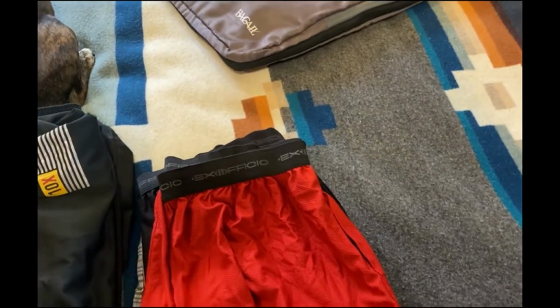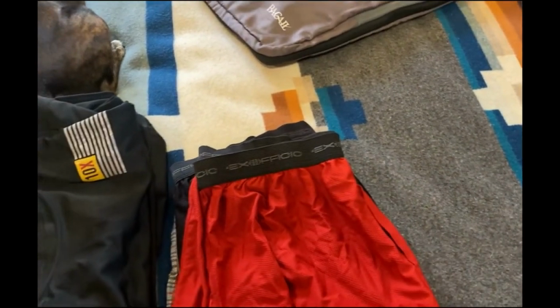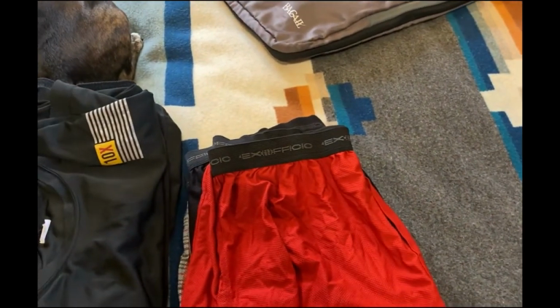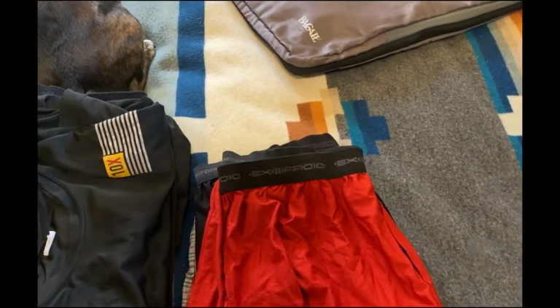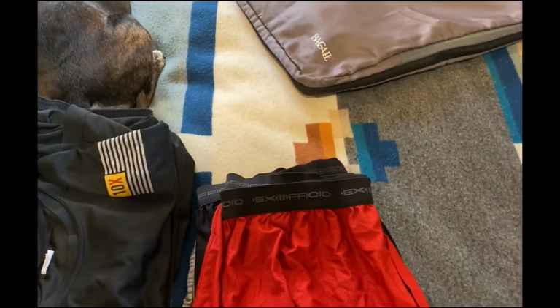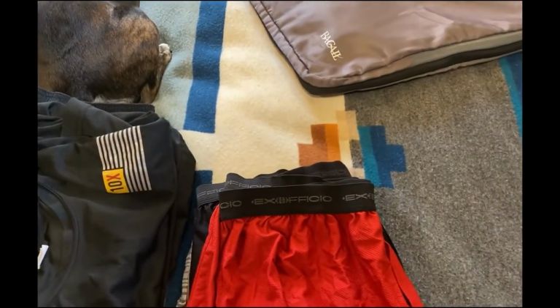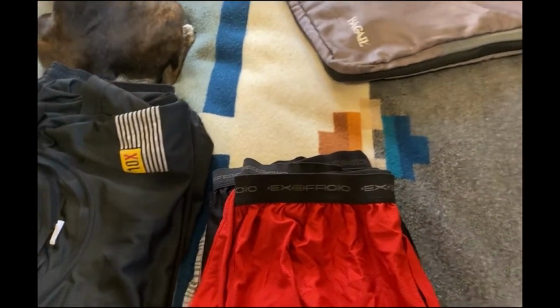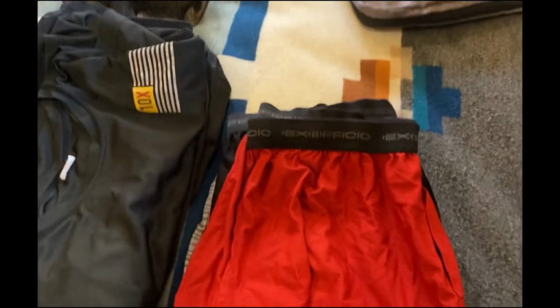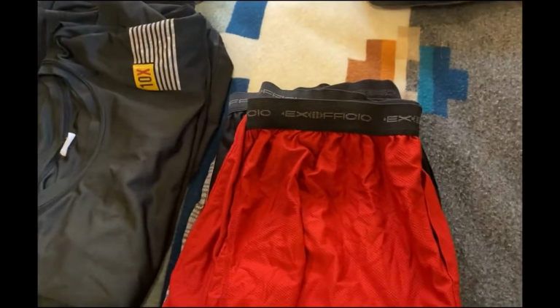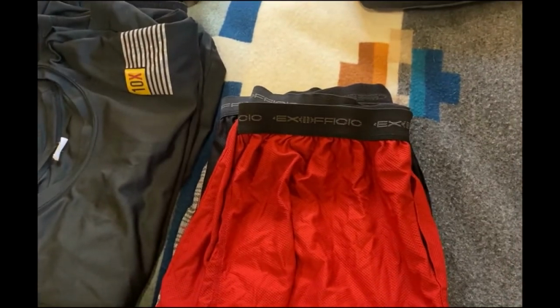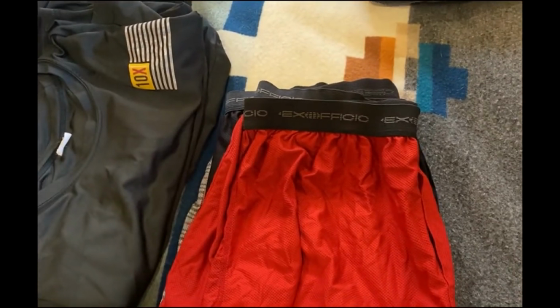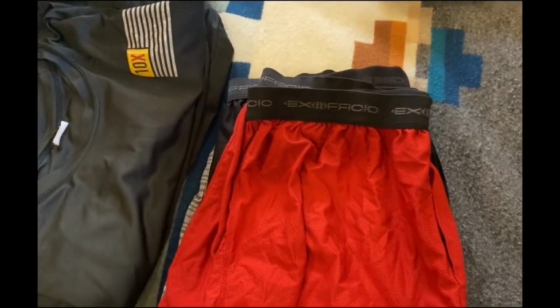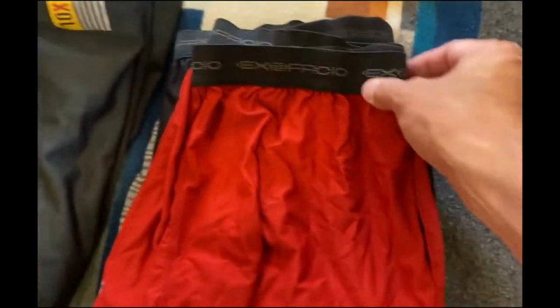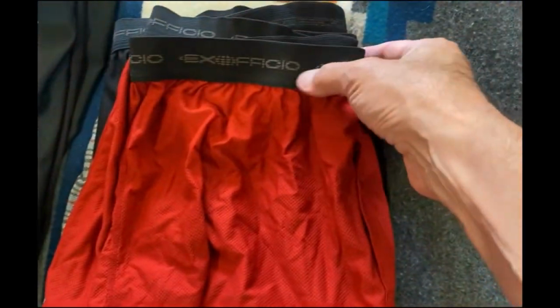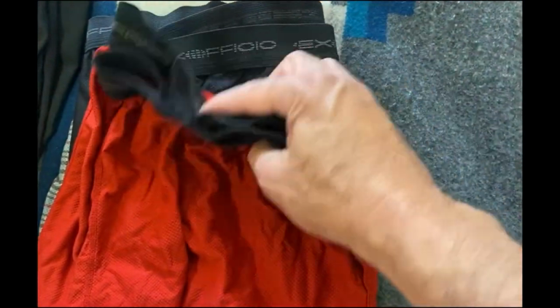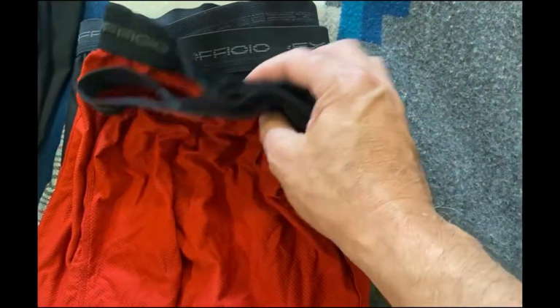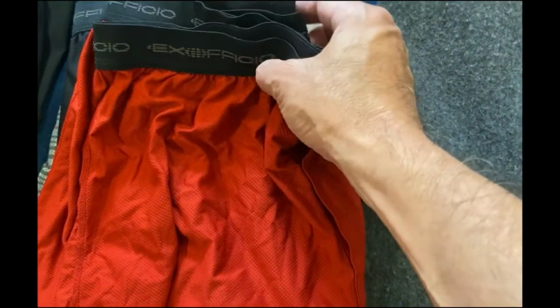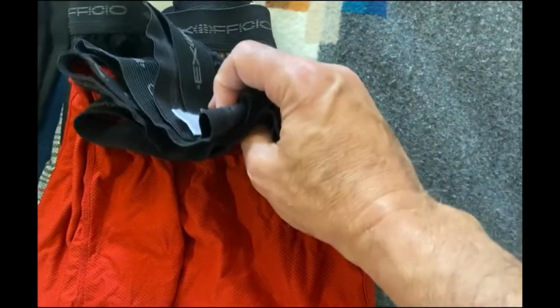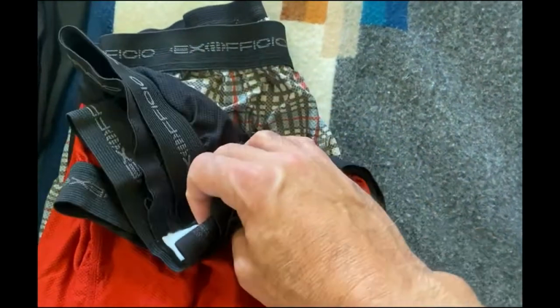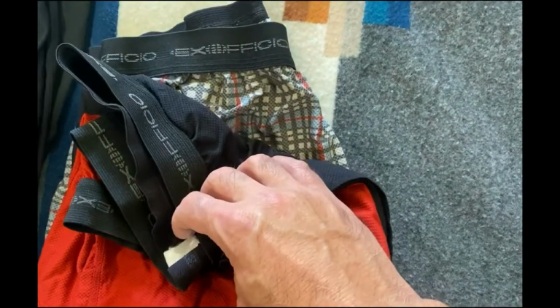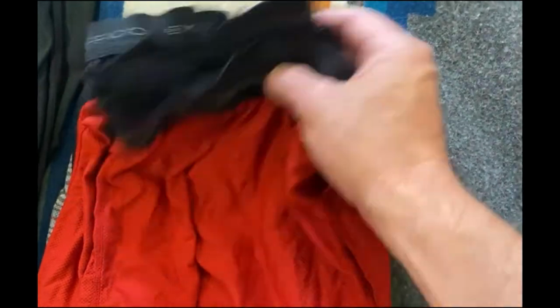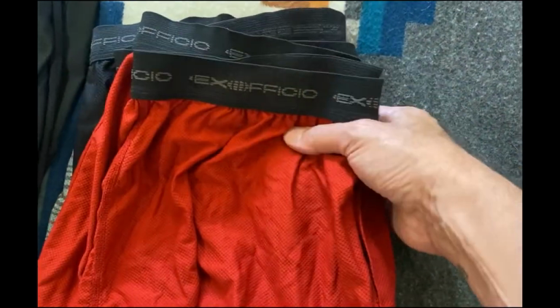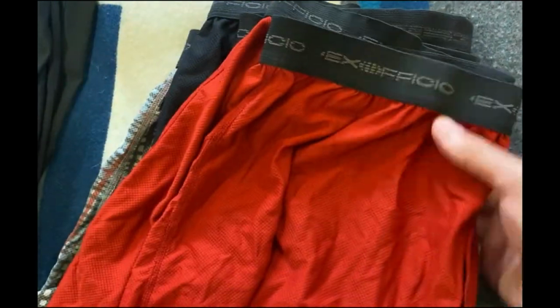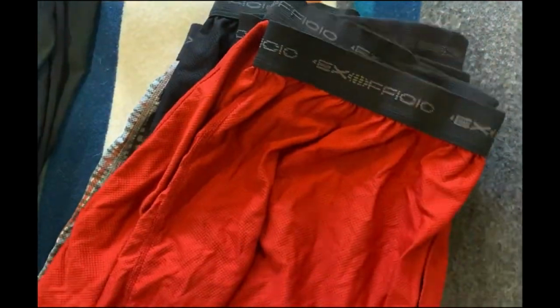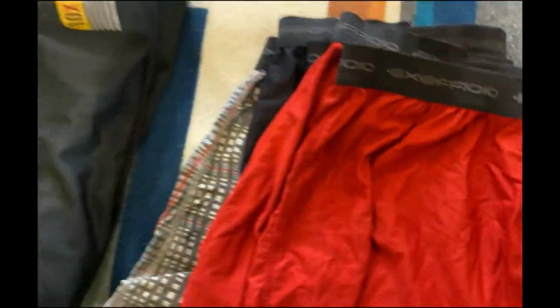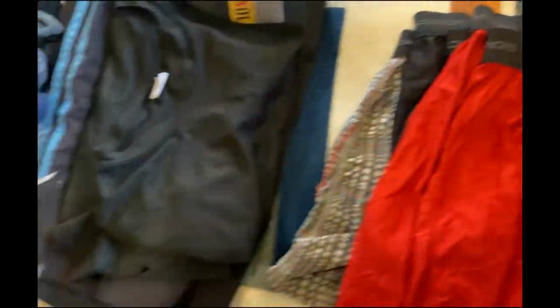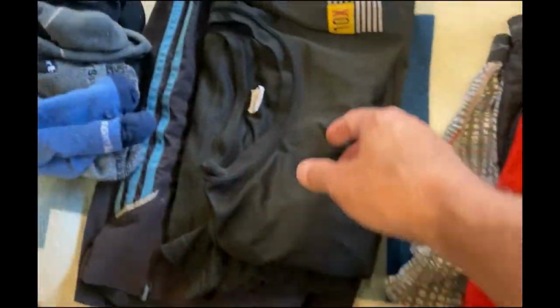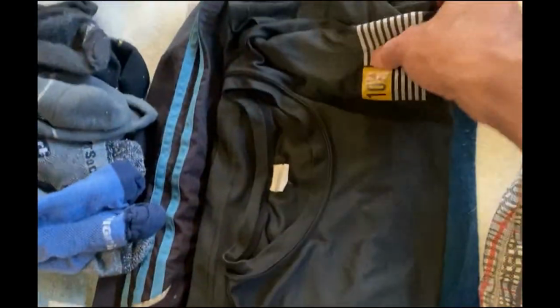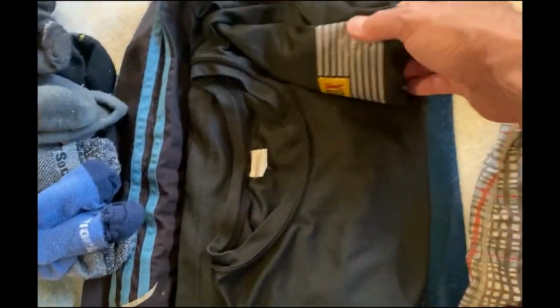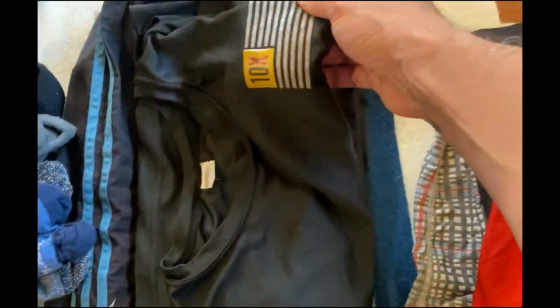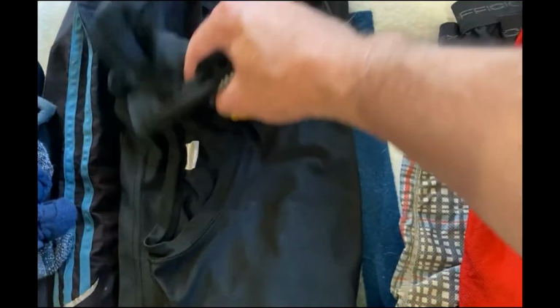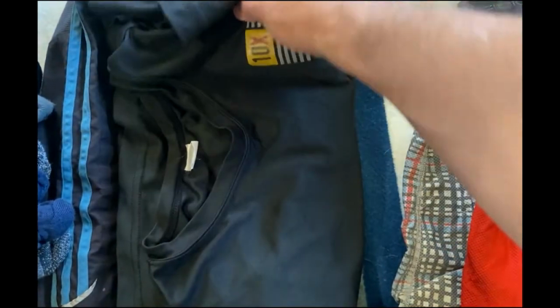I use the Osprey 46 liter — that bag has been around the world multiple times and continues to perform many years later. For underwear, I like Ex Officio: they're easy to wash, you can wear them in the shower, wash them, hang them up to dry, and they're good to go.